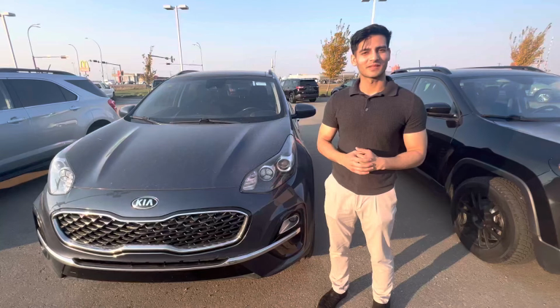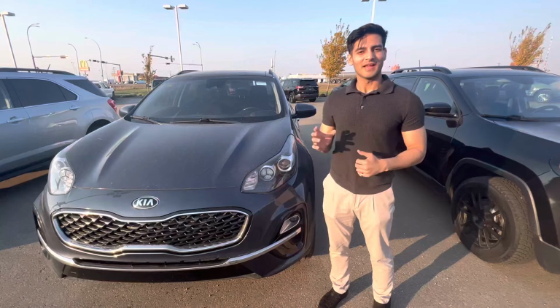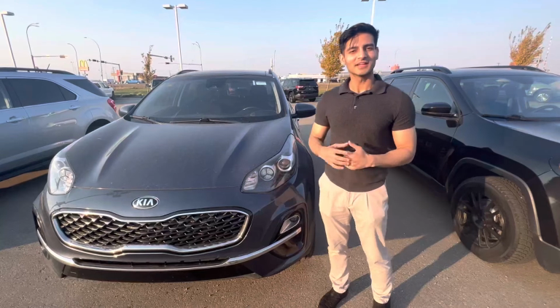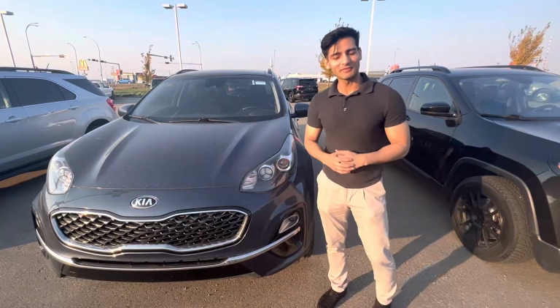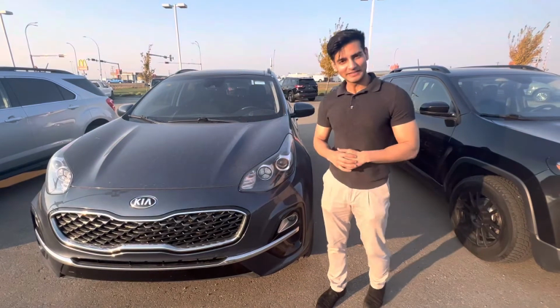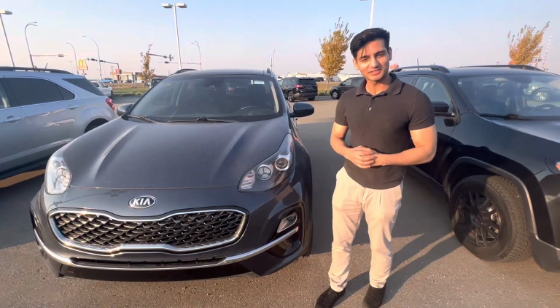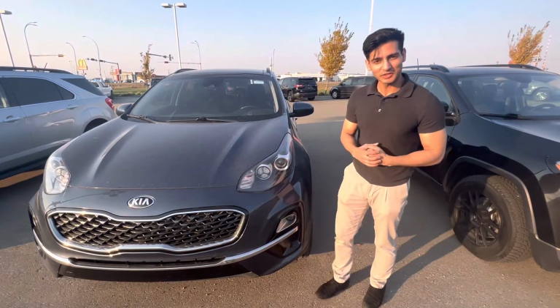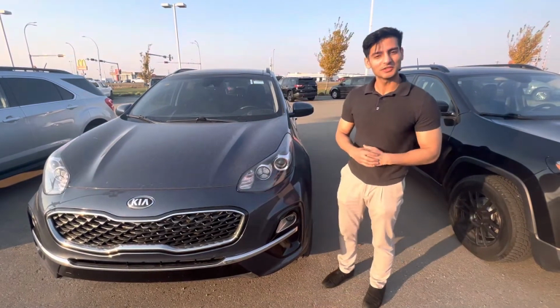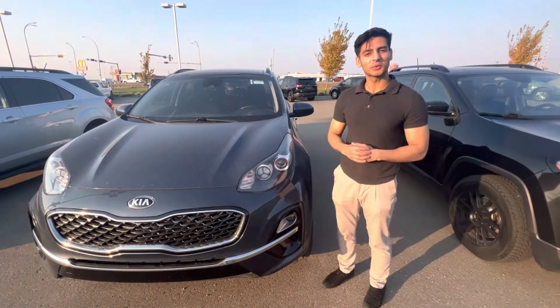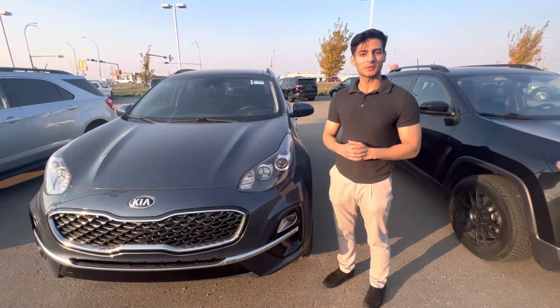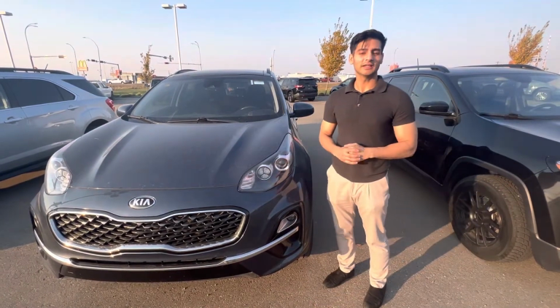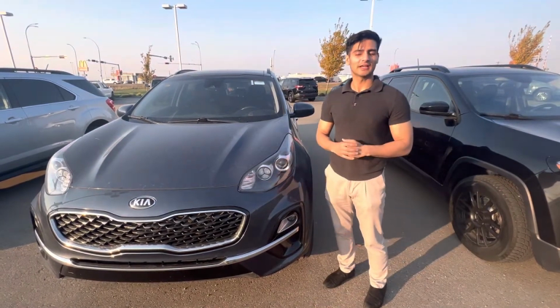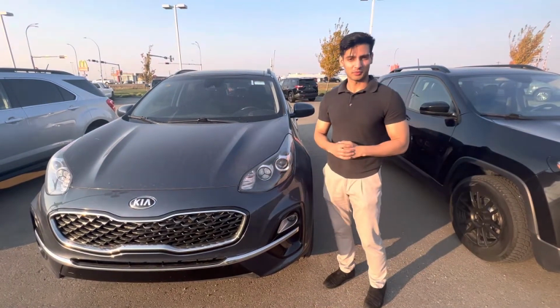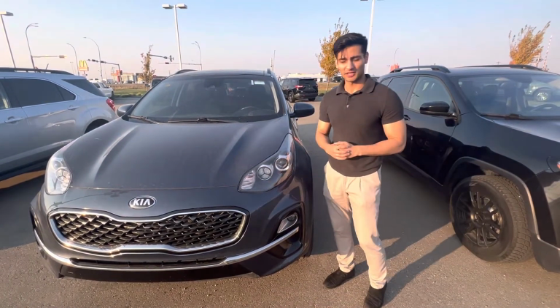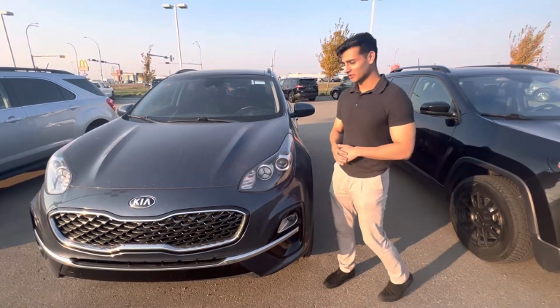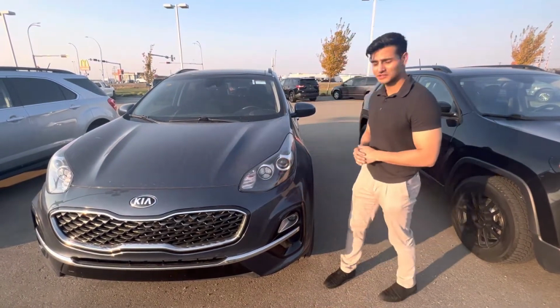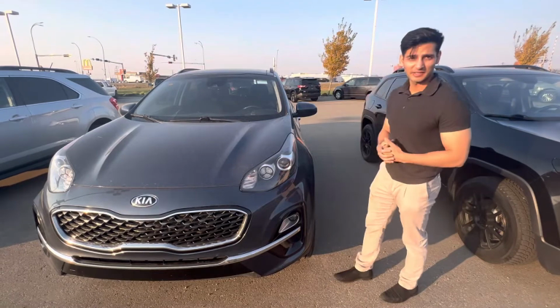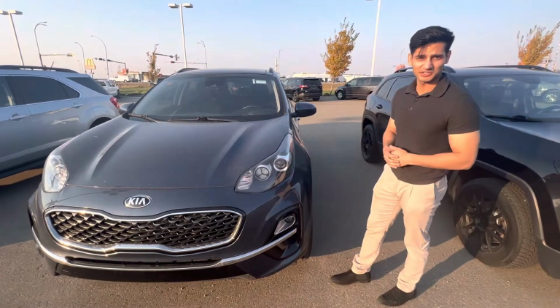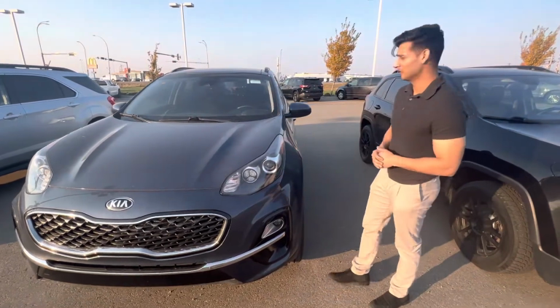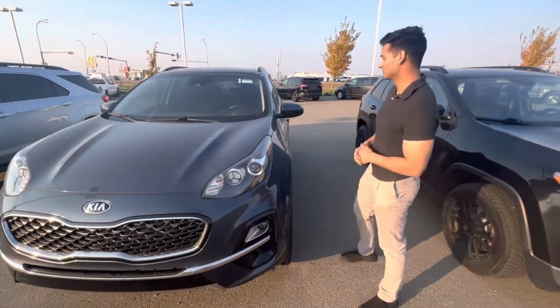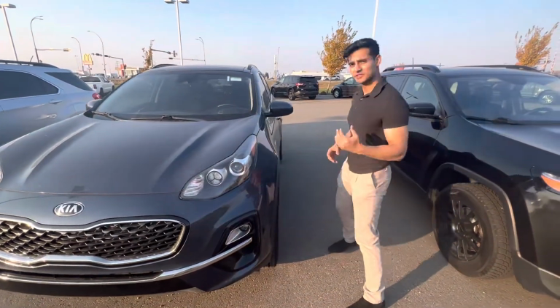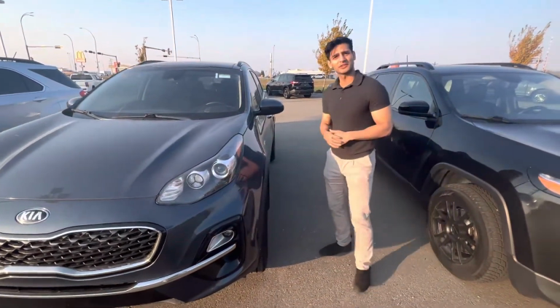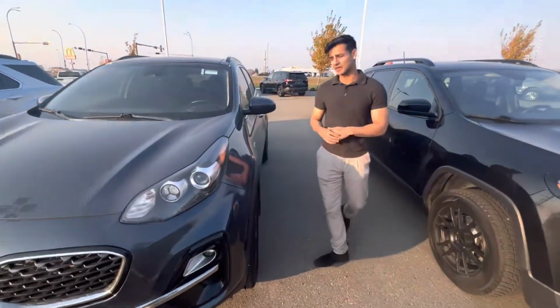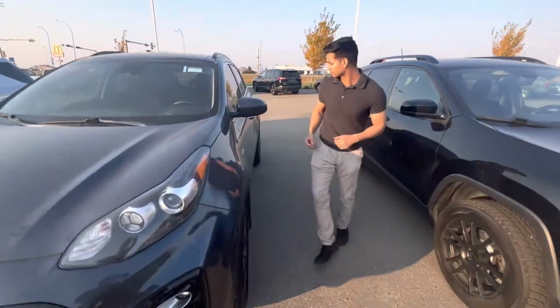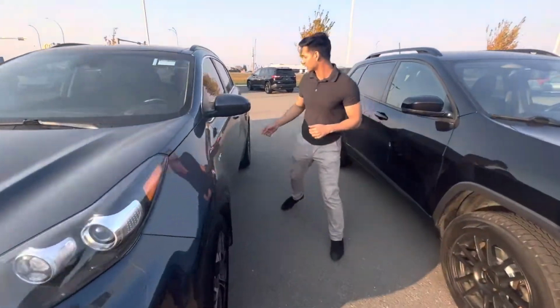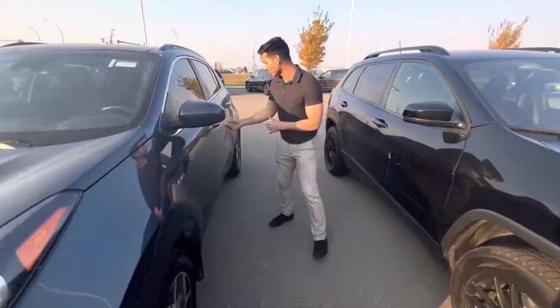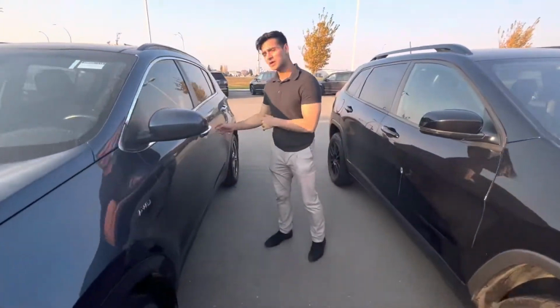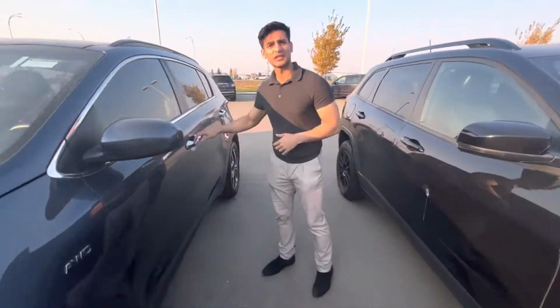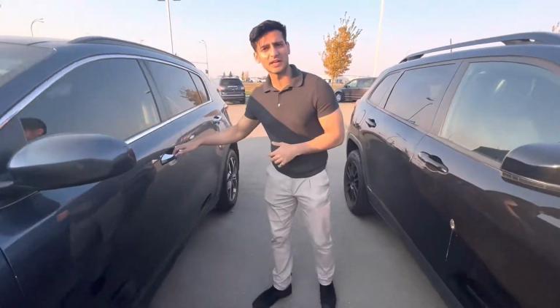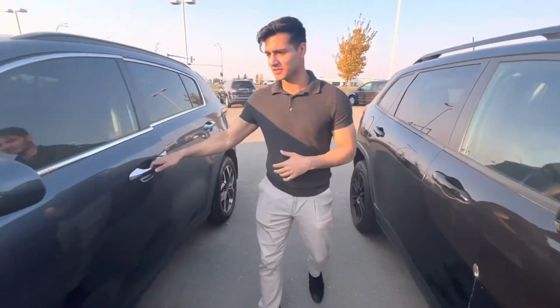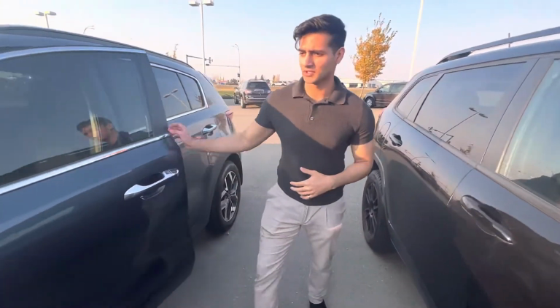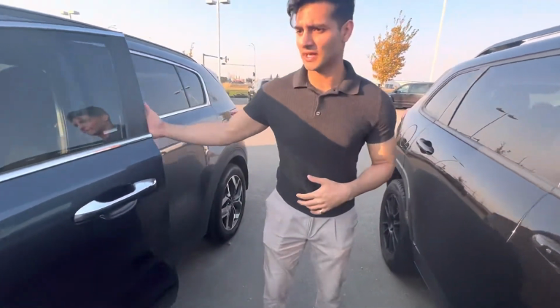Hey there, let me show you this 2020 Kia Sportage. This car is in great condition. Starting off, you get your keyless entry to get in.